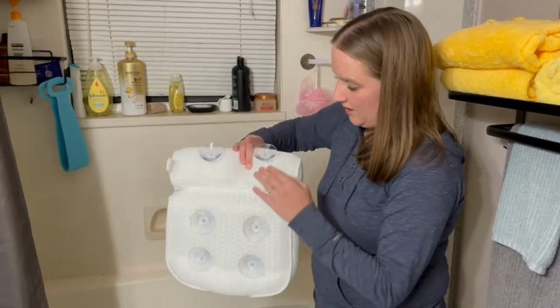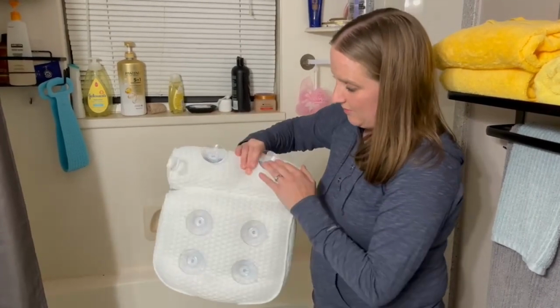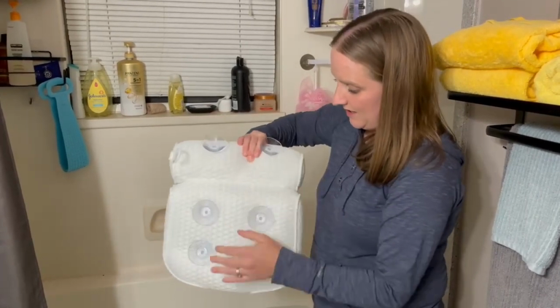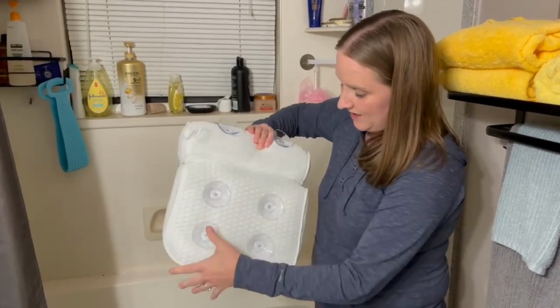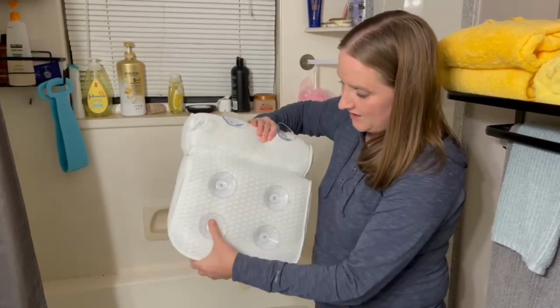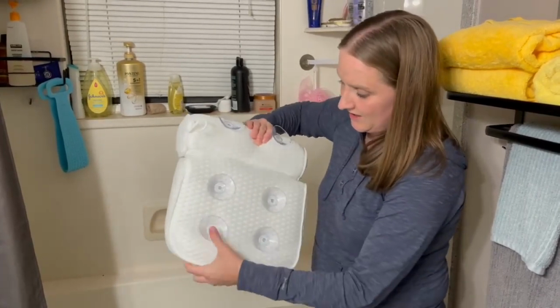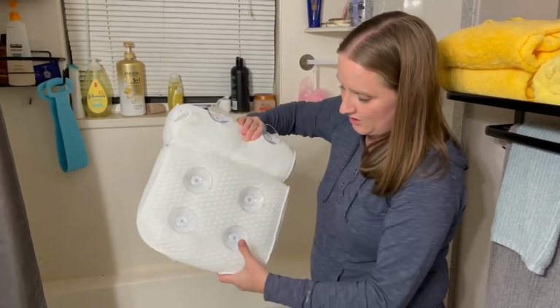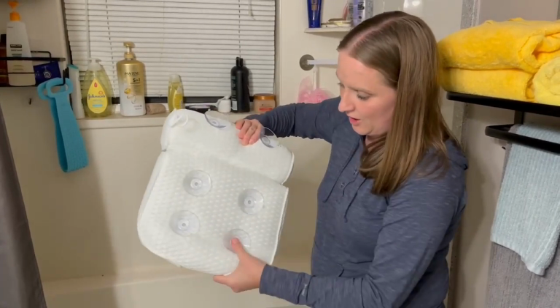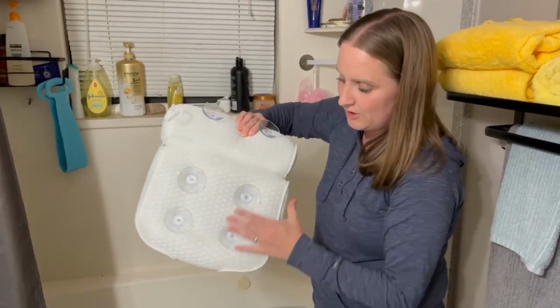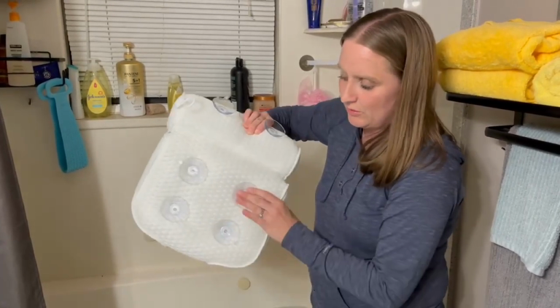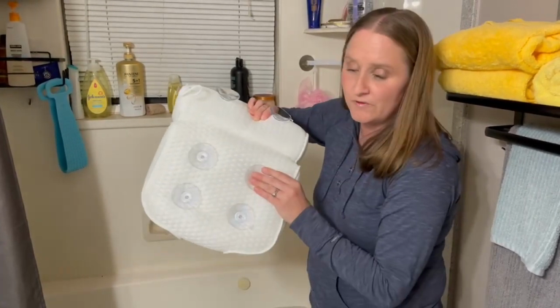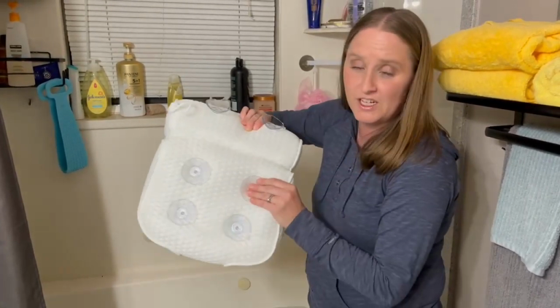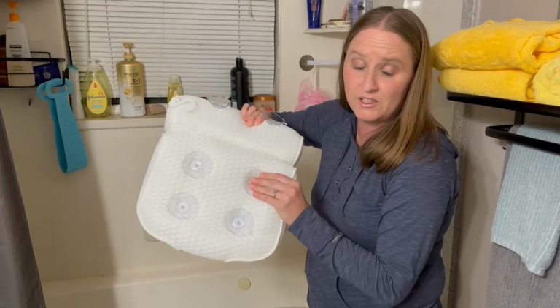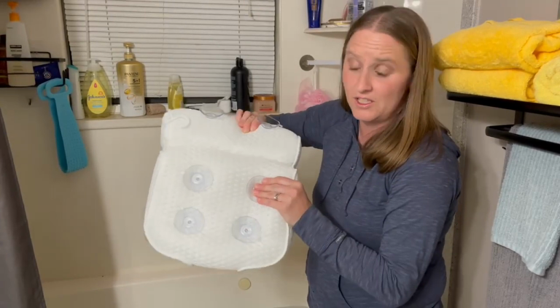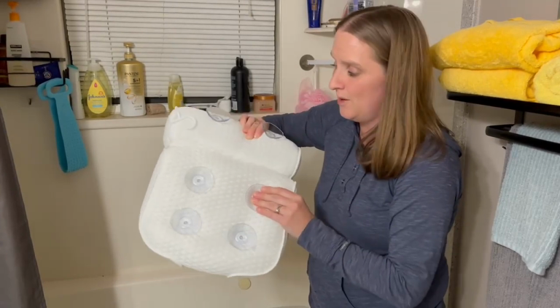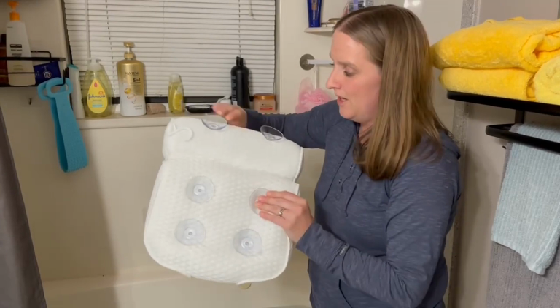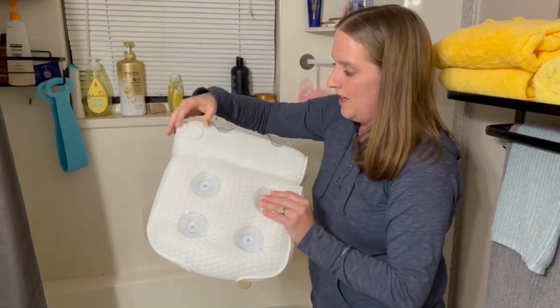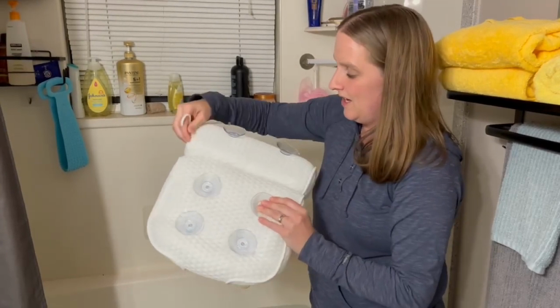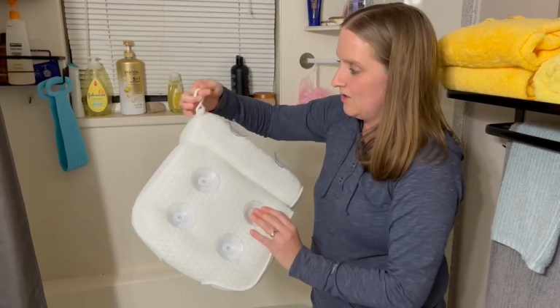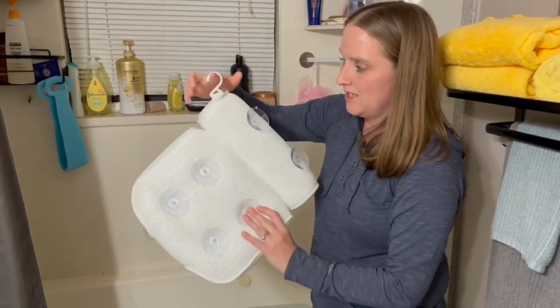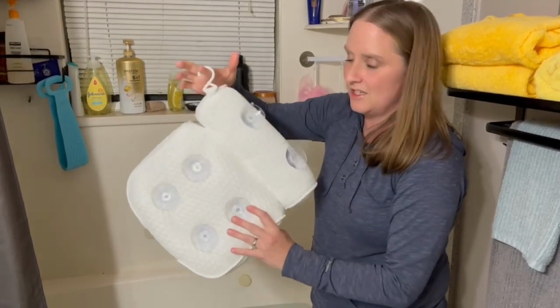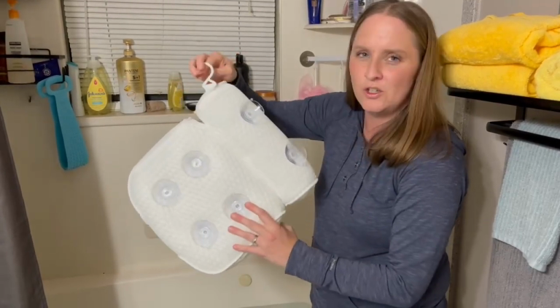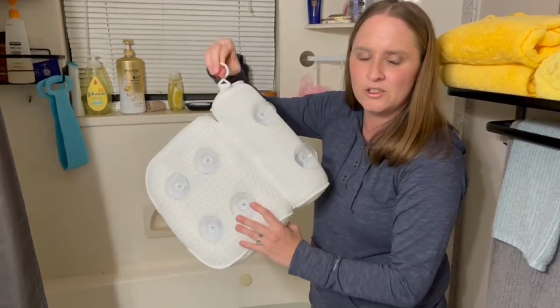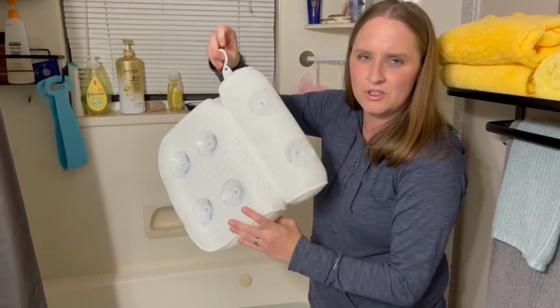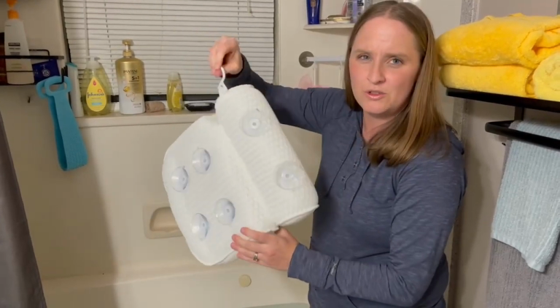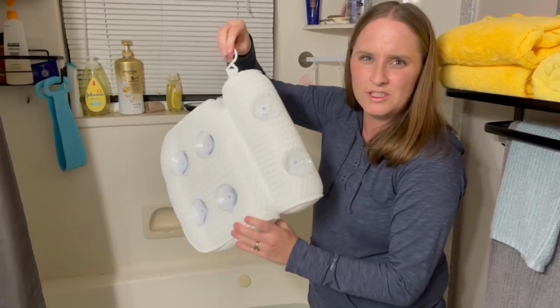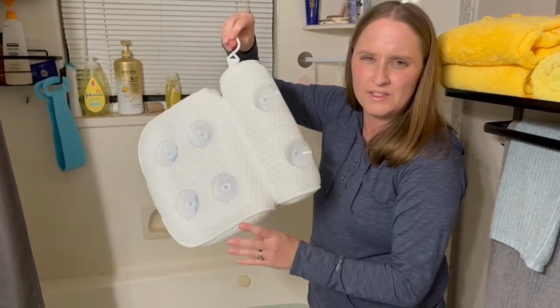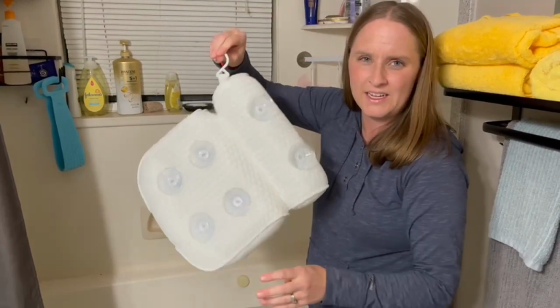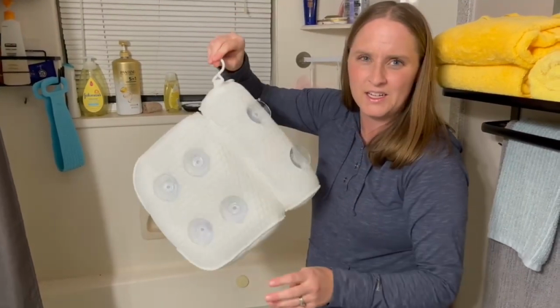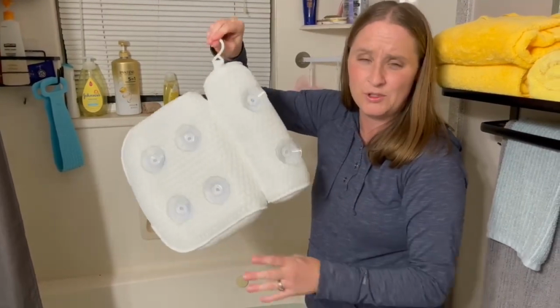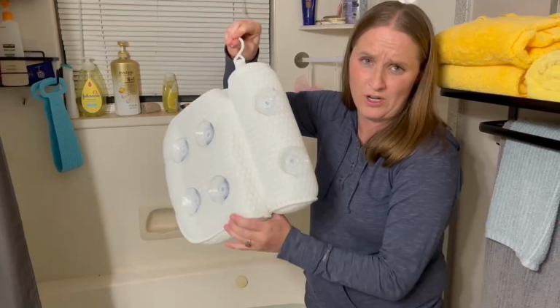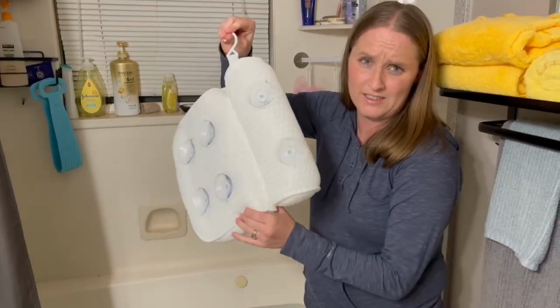On the back it has nice suction cups so it will stick to the tub. It also has a nice hook so when you're done using it you can hang it up to dry.